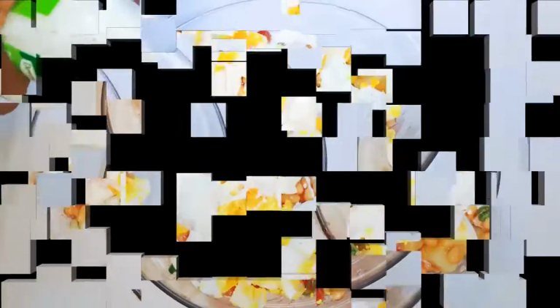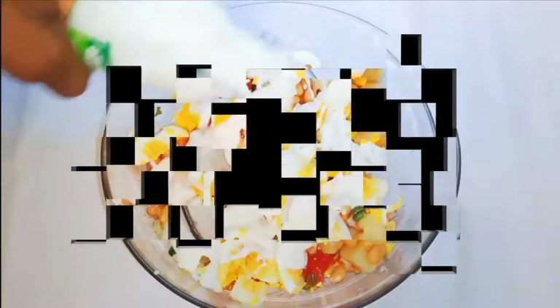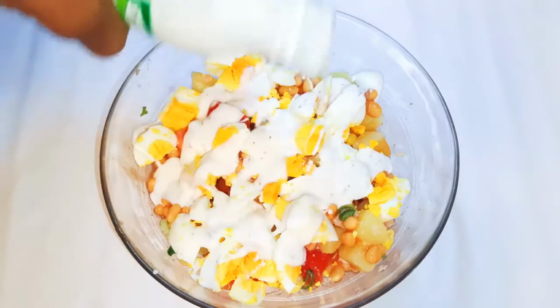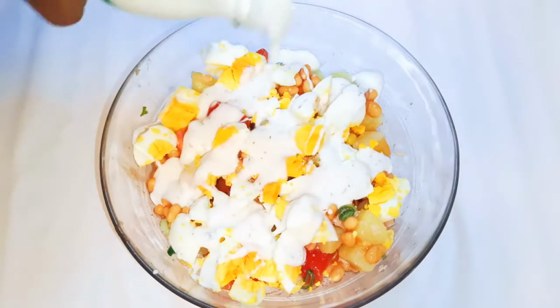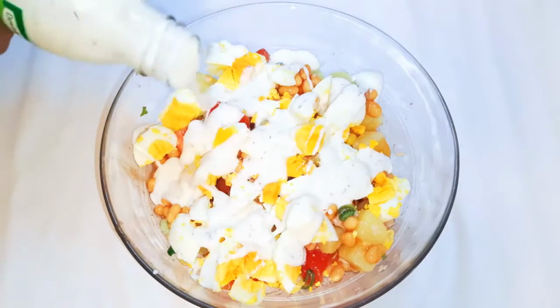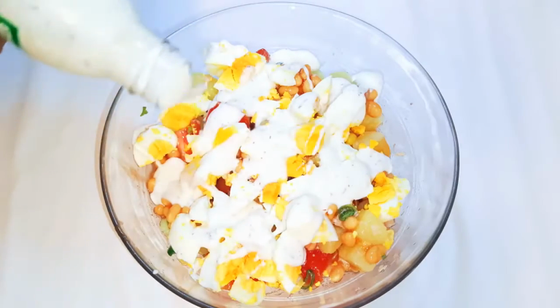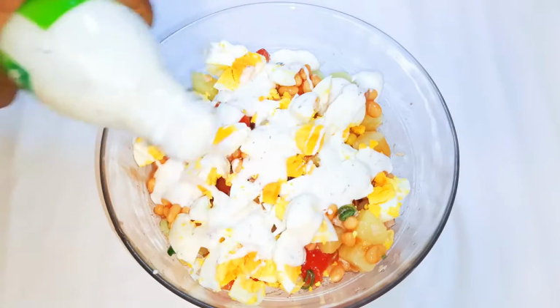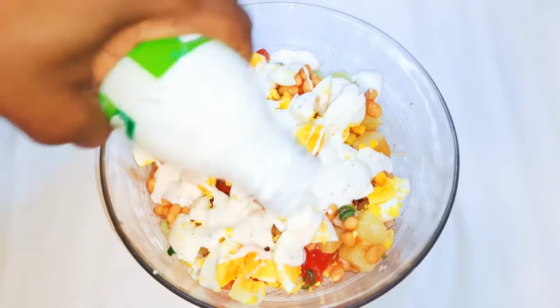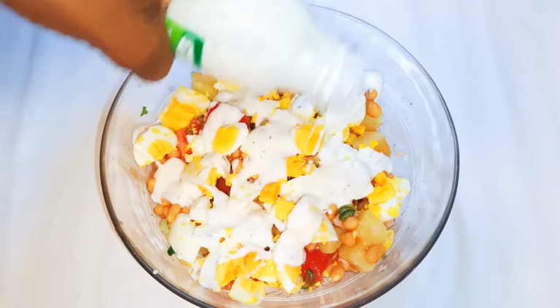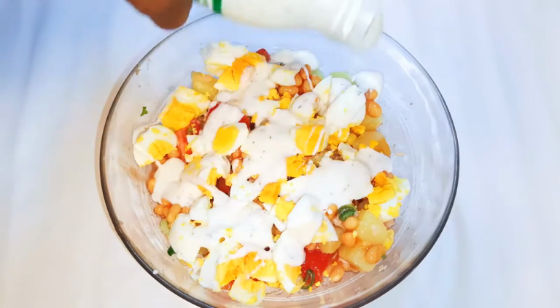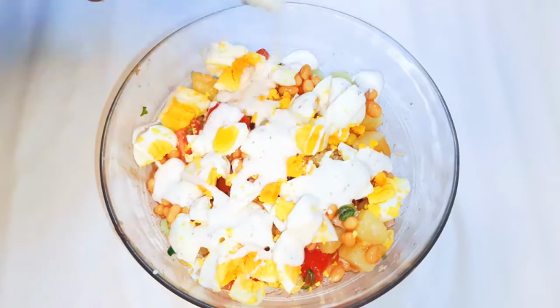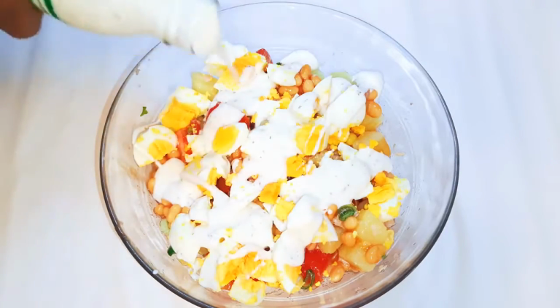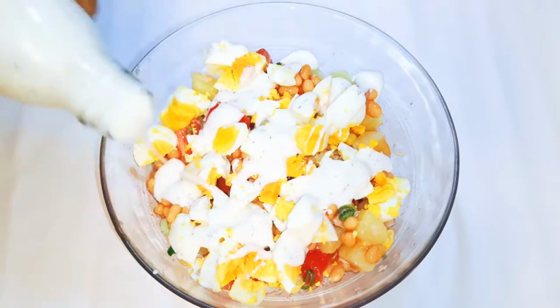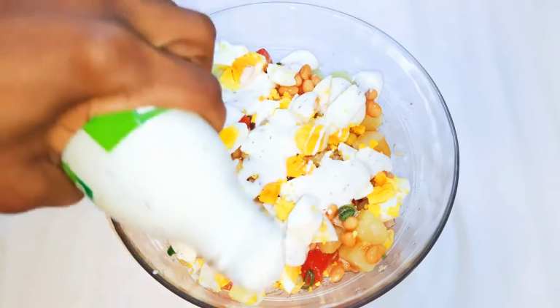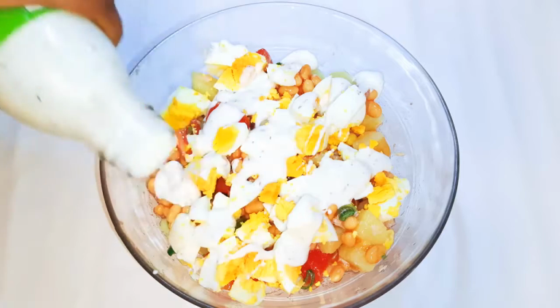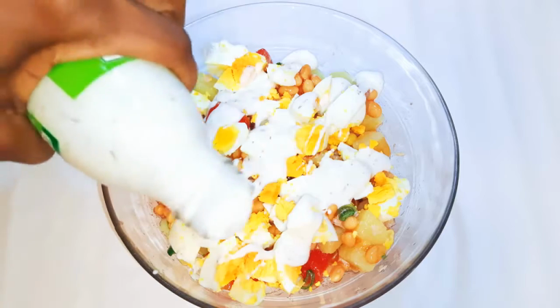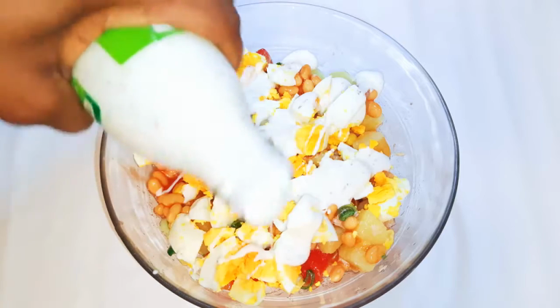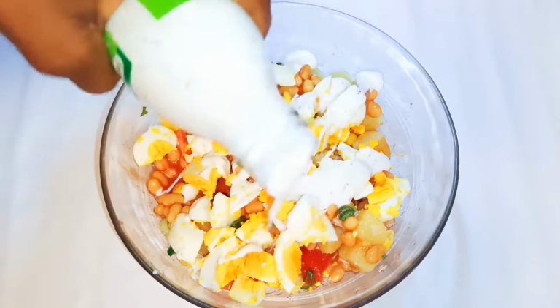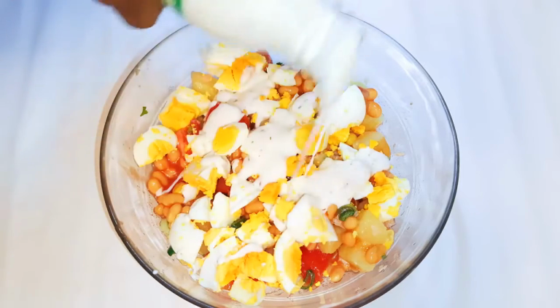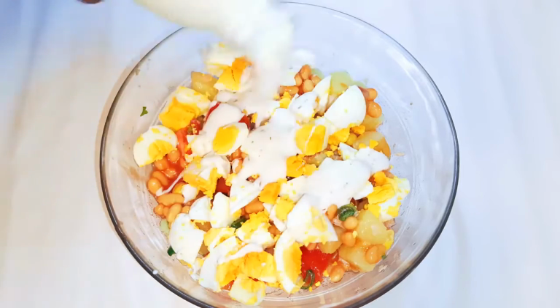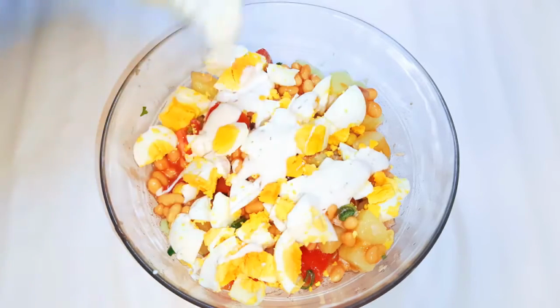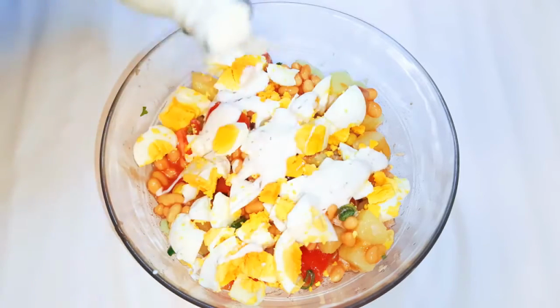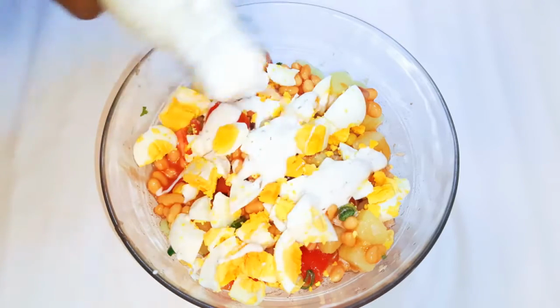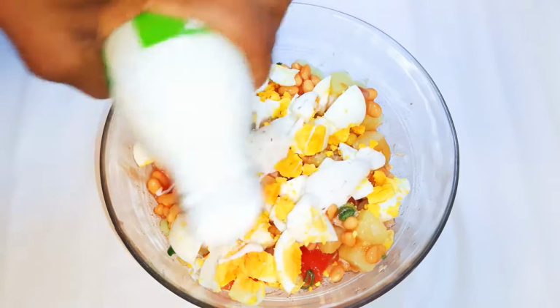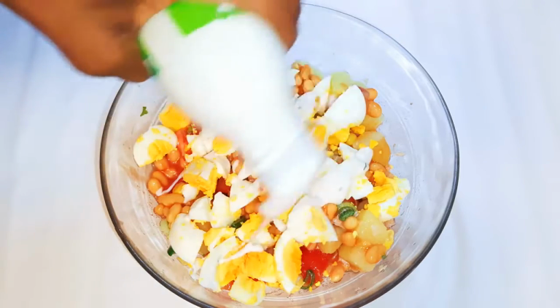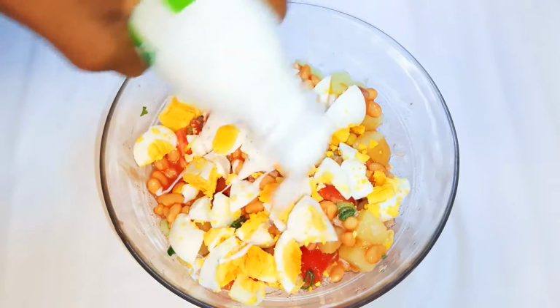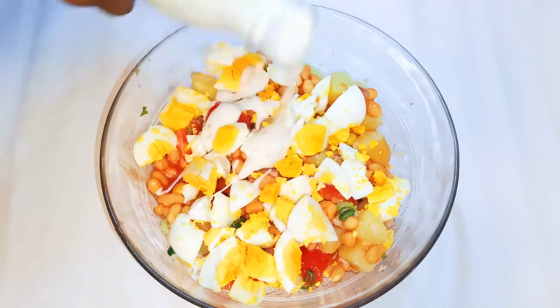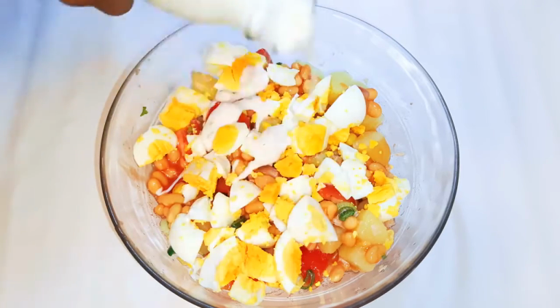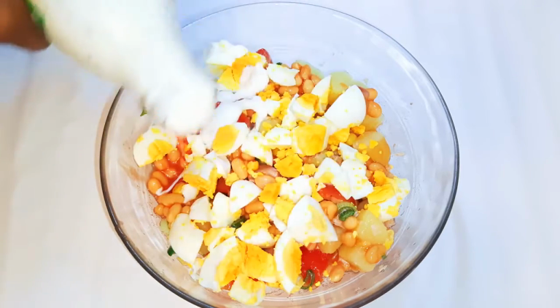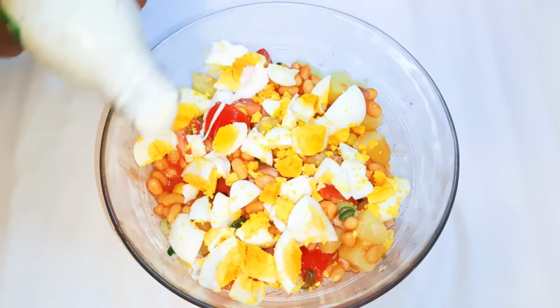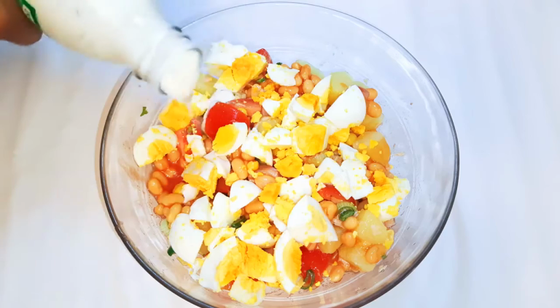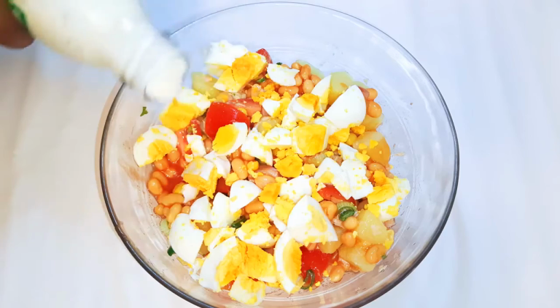Hey, welcome back to my channel. If you're new, welcome and I hope you stay. Today I'm bringing you my favorite salad recipe. Without wasting time, let's just get started.